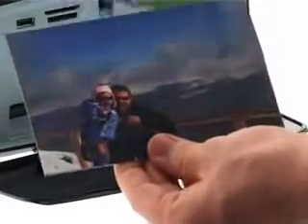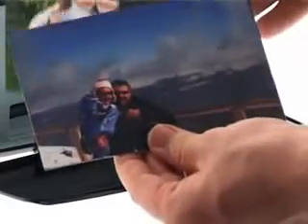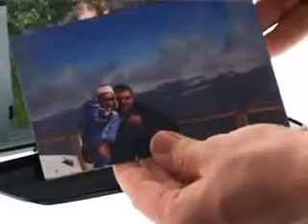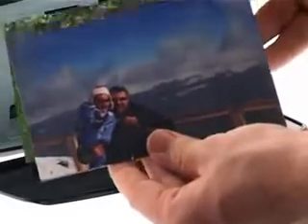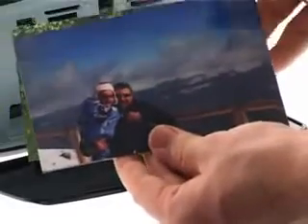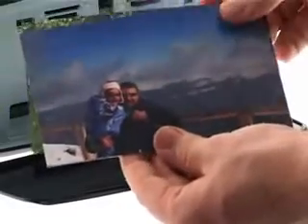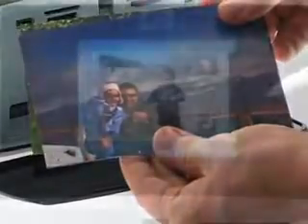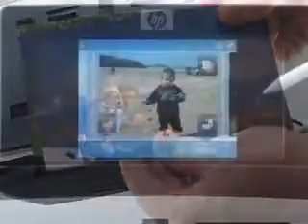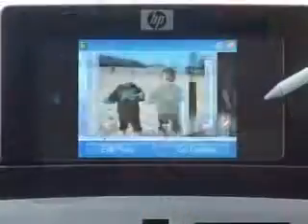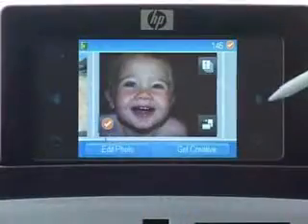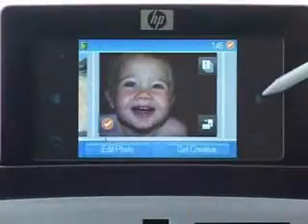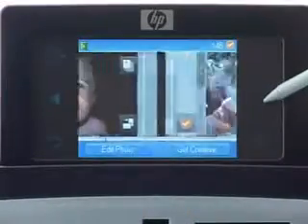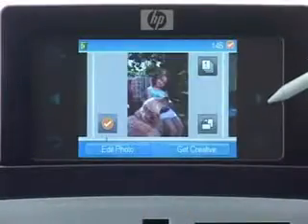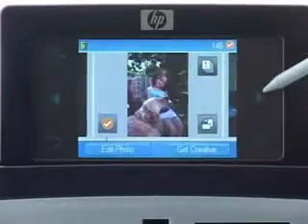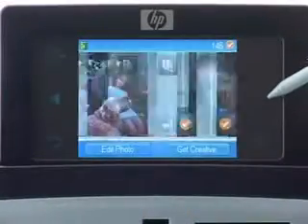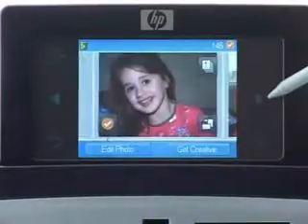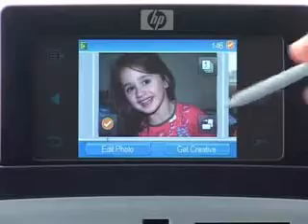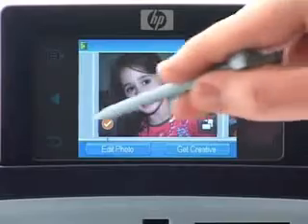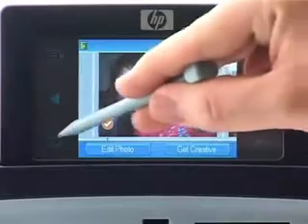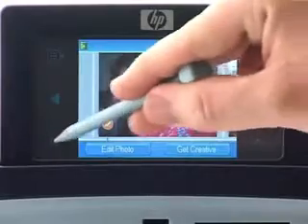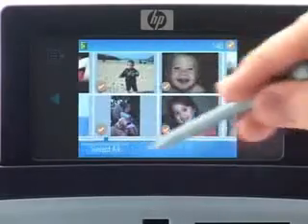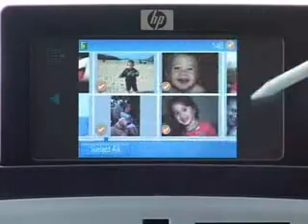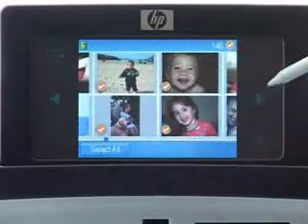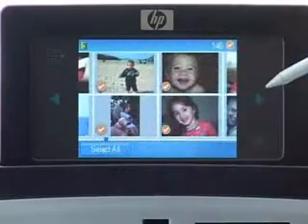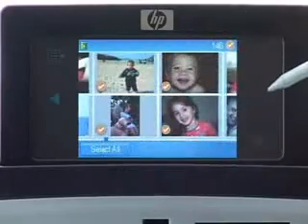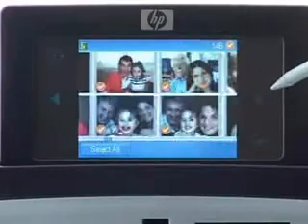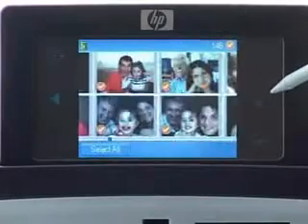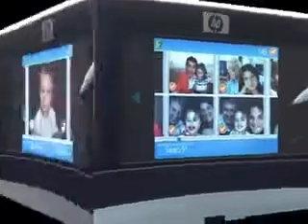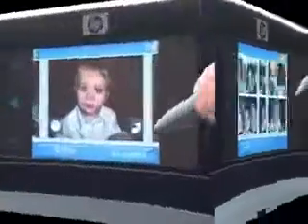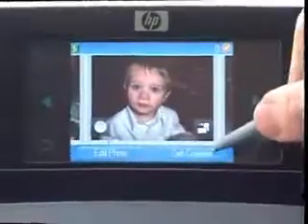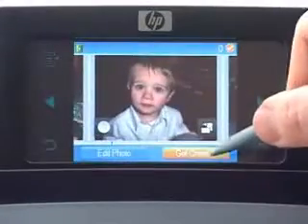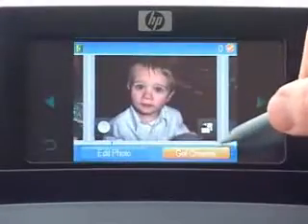The HP Photosmart A626 features a large 12 cm touch screen which allows you to view all your photos and easily navigate through the functions.